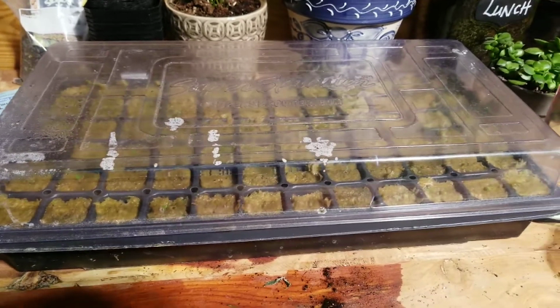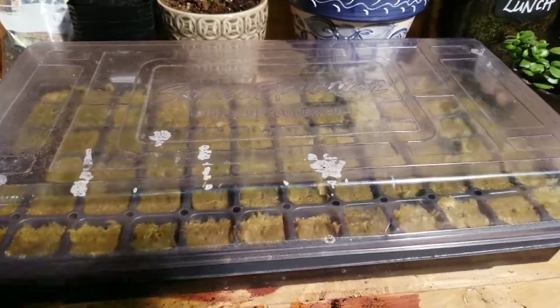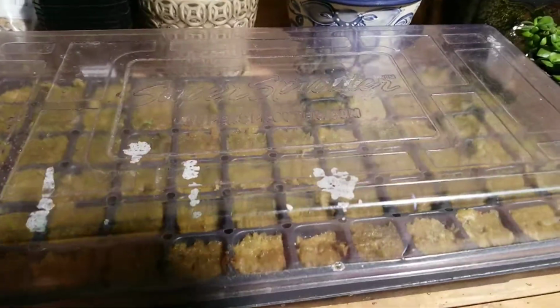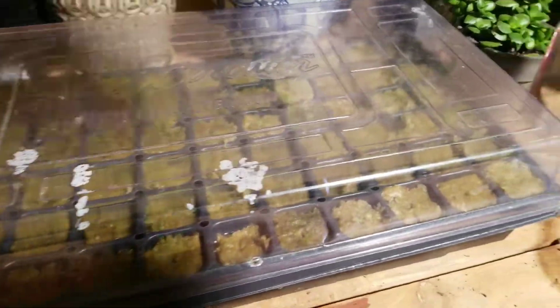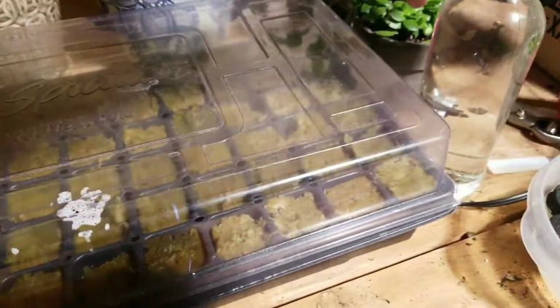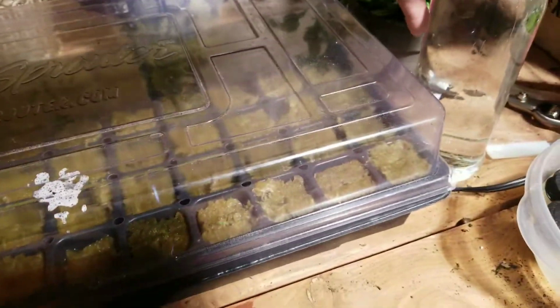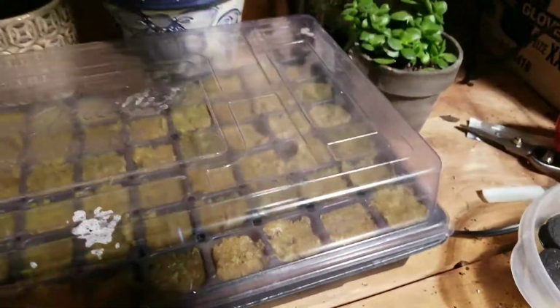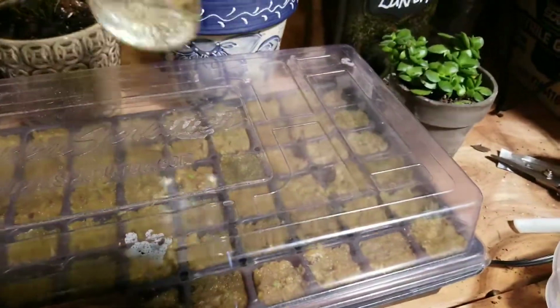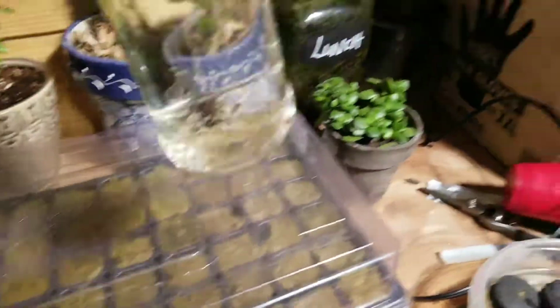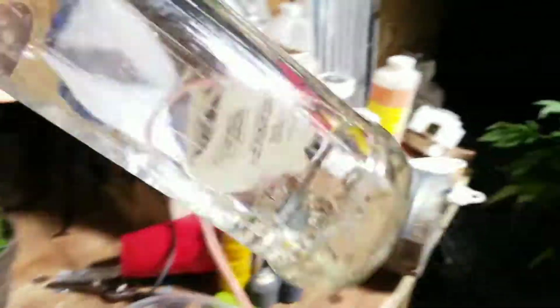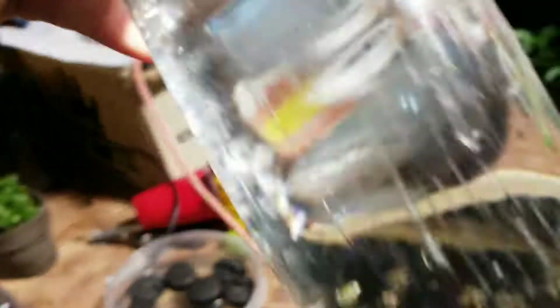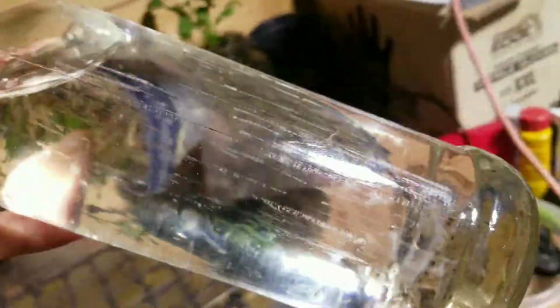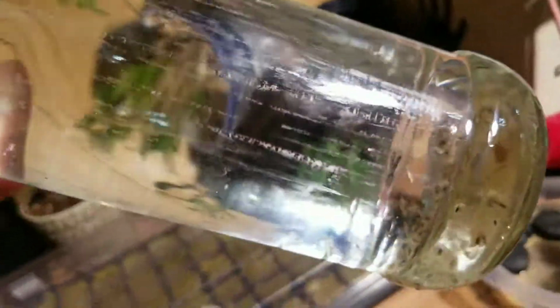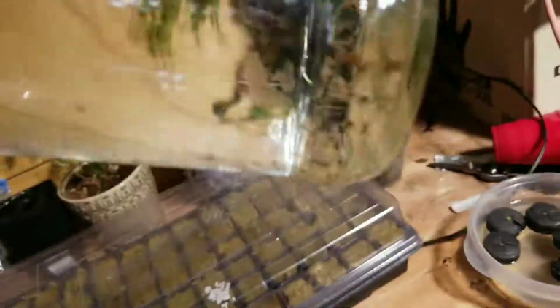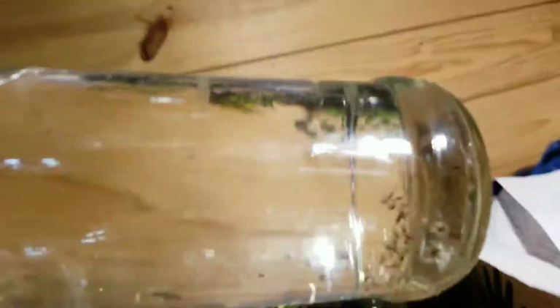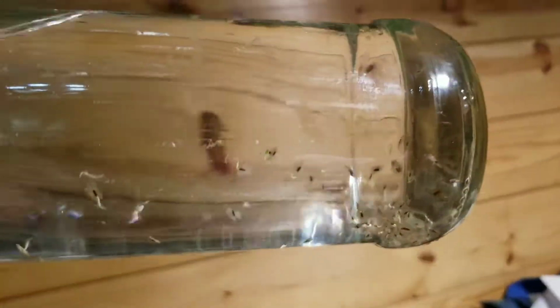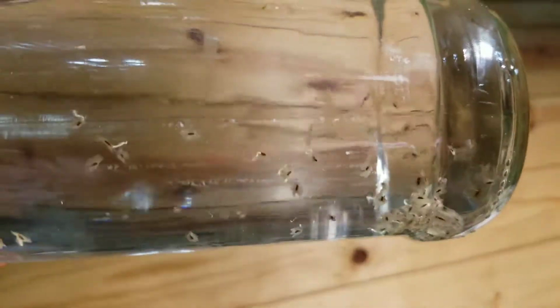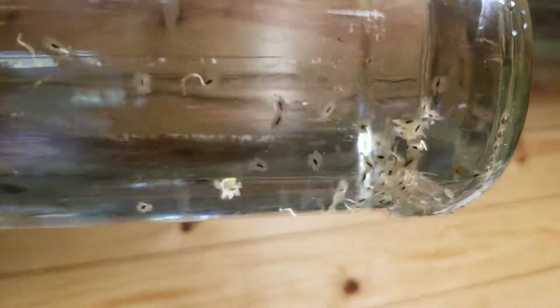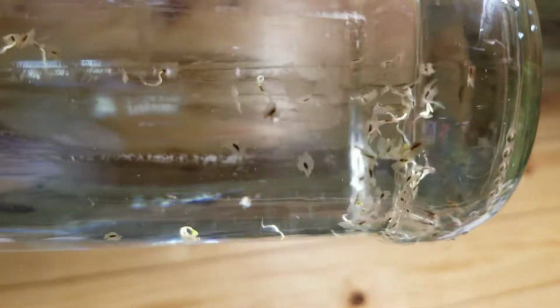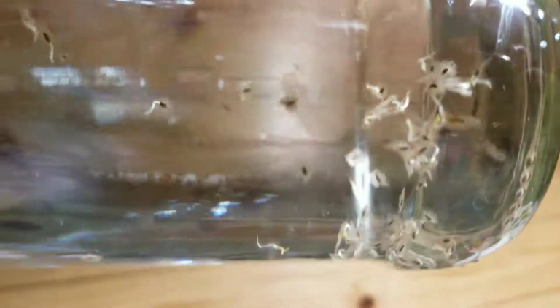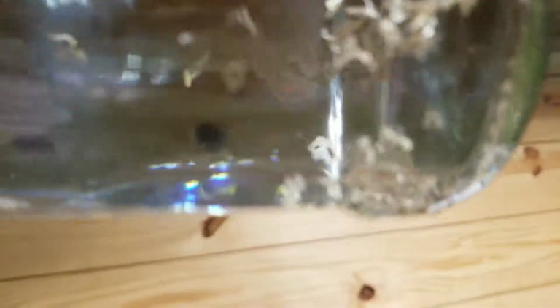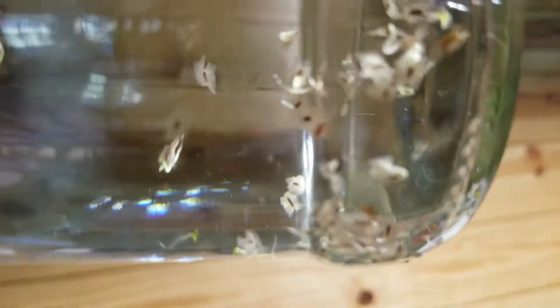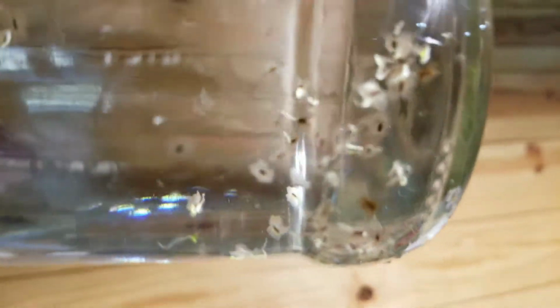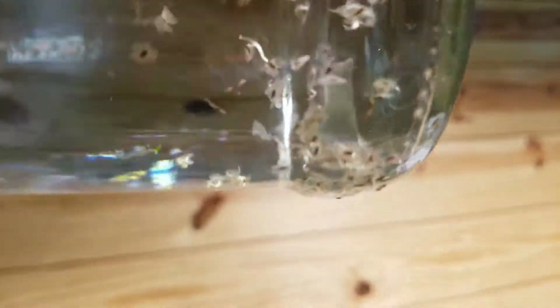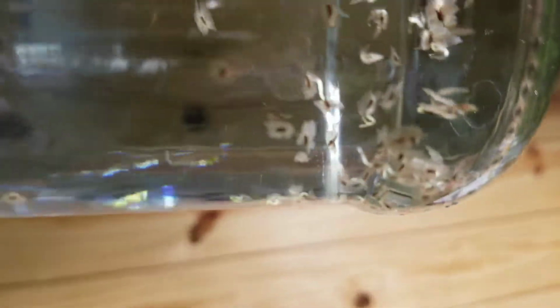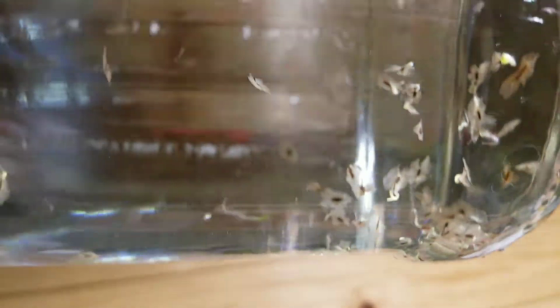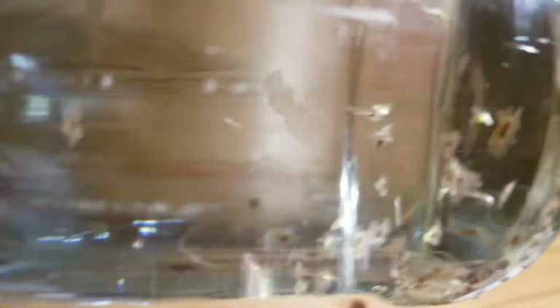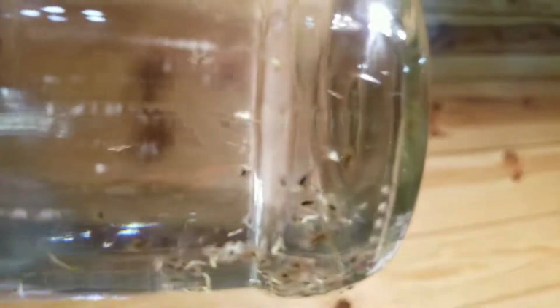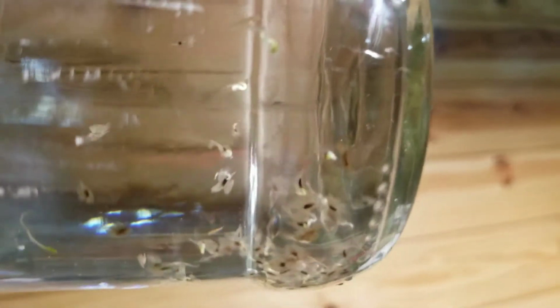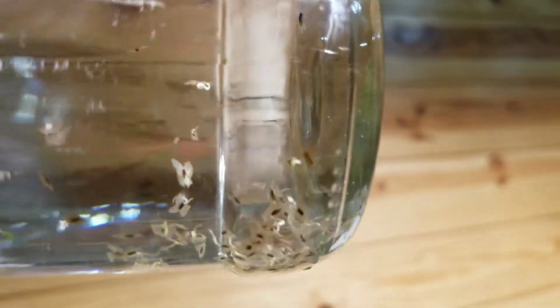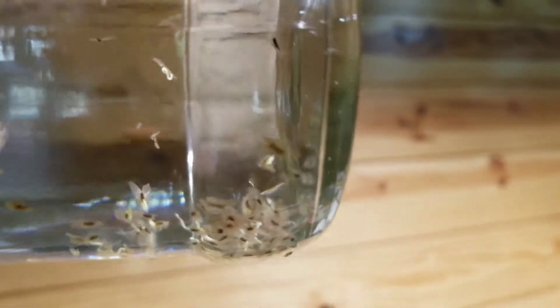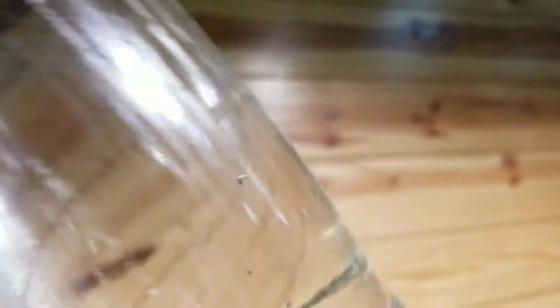Okay, we got an update. We do have some starting to sprout, as you can see in here. Starting to get some tails and some green.